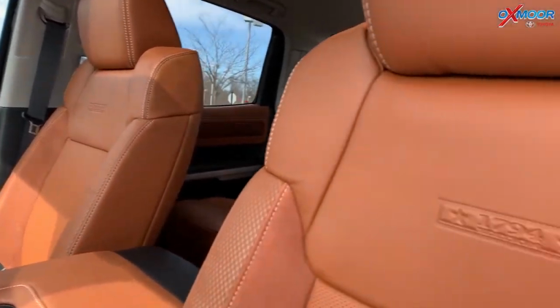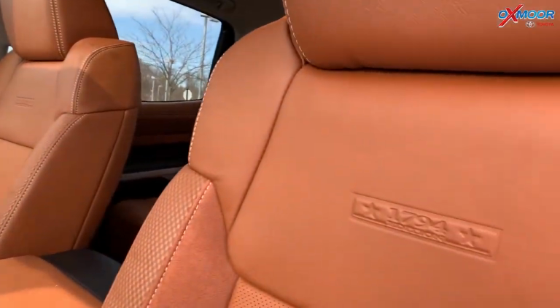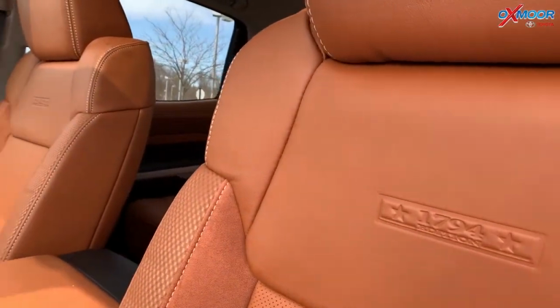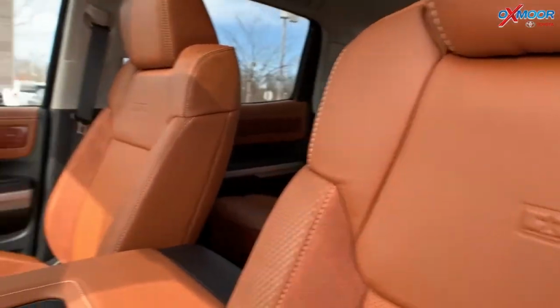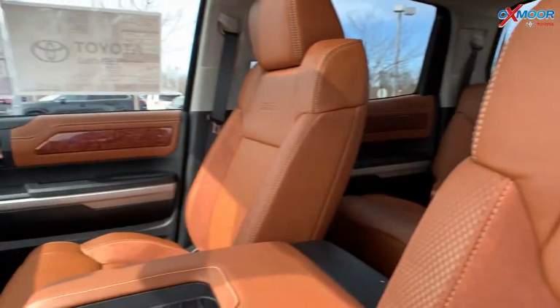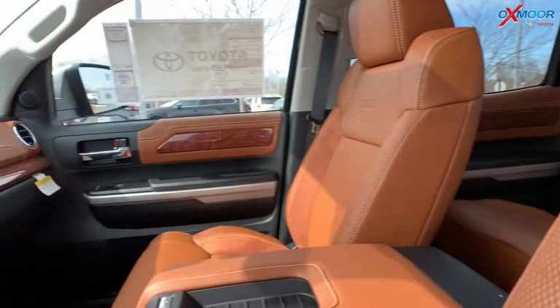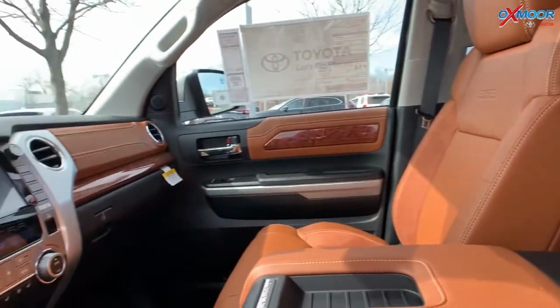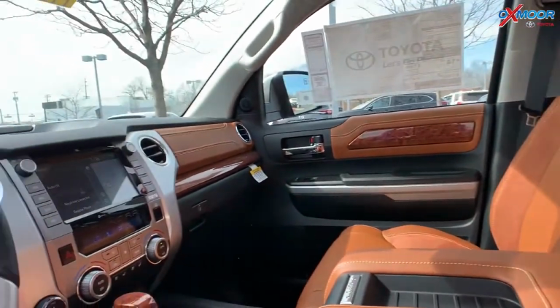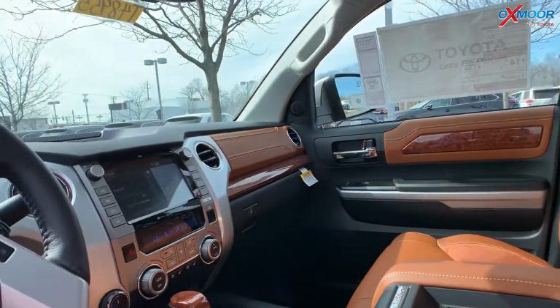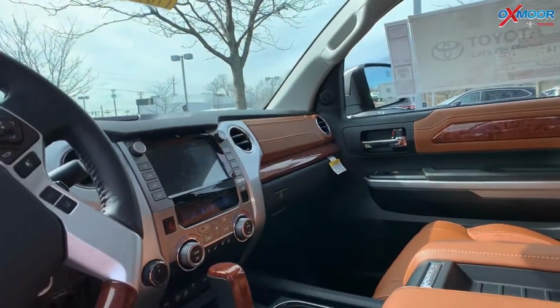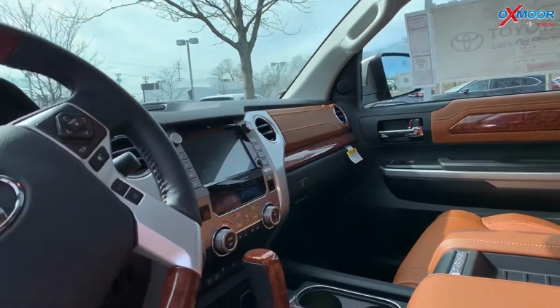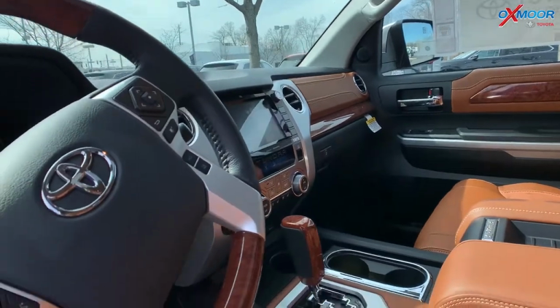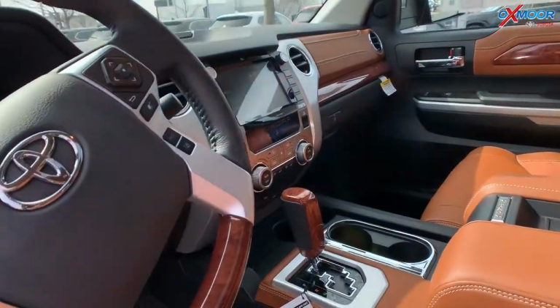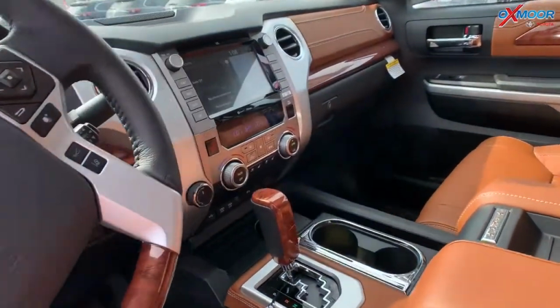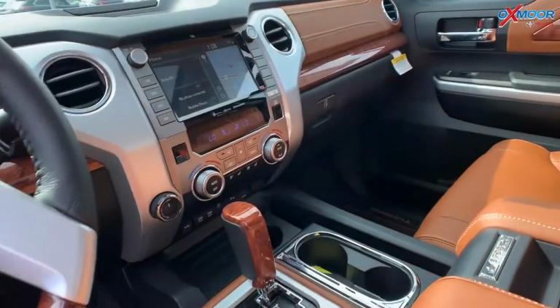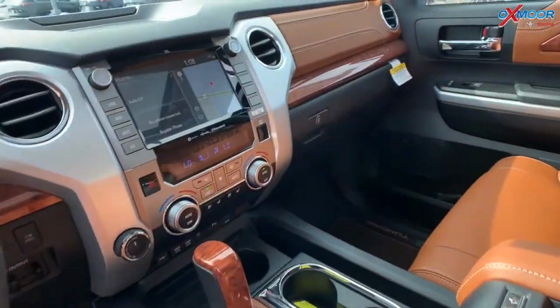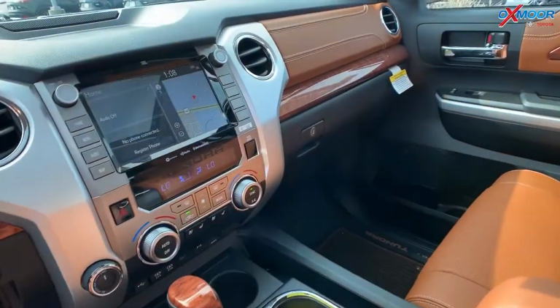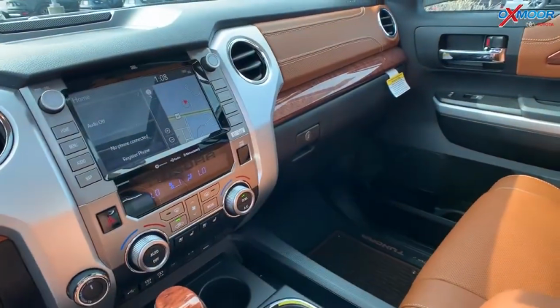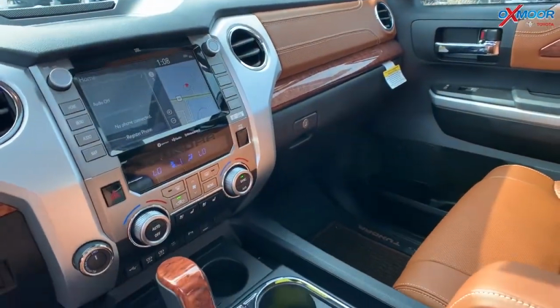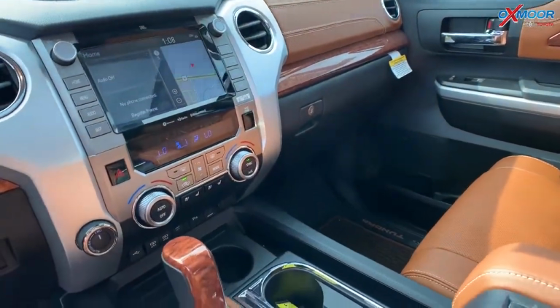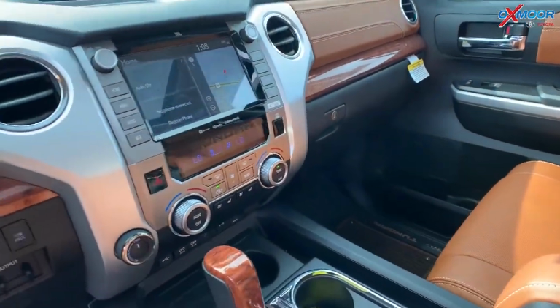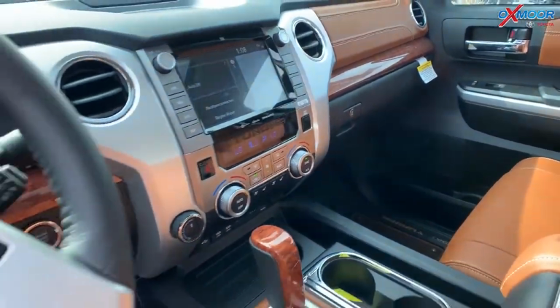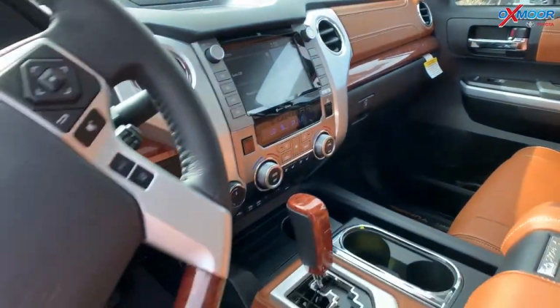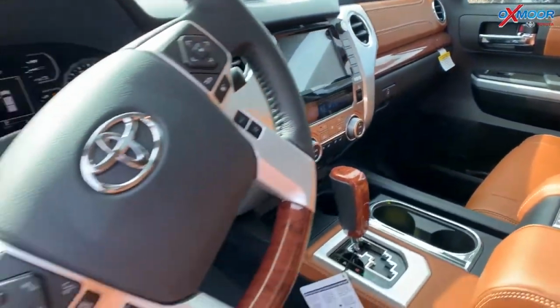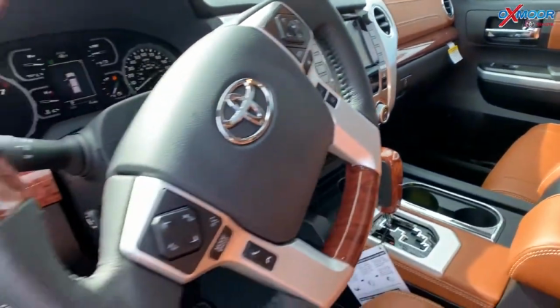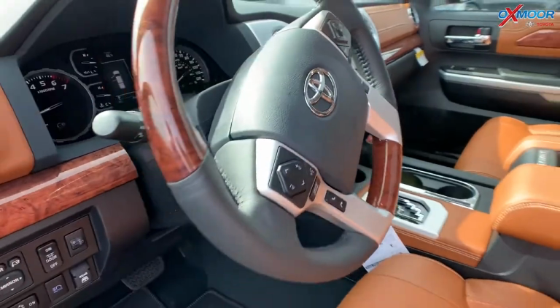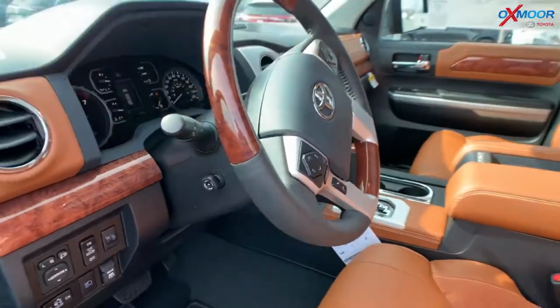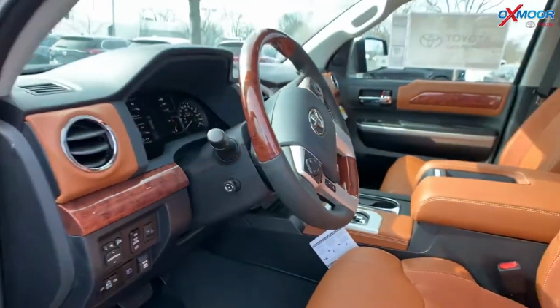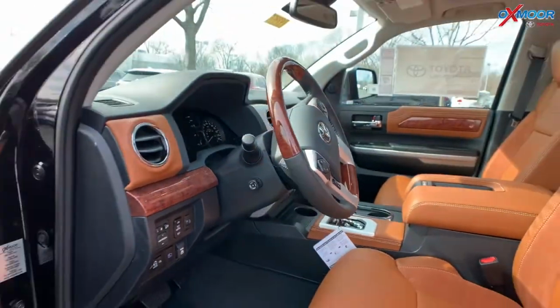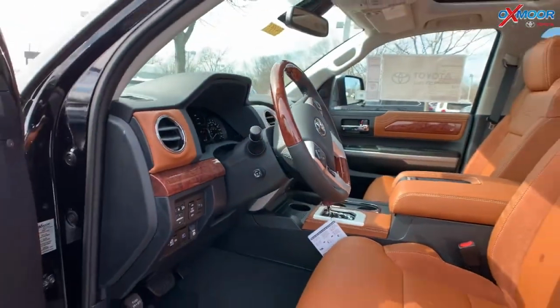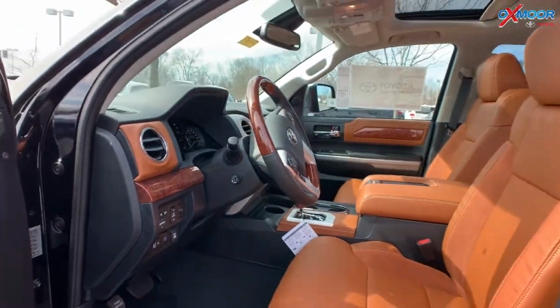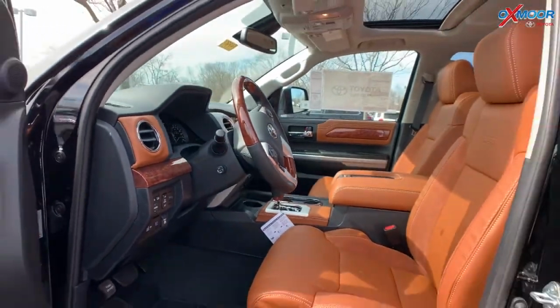Tons of luxury features. These are also heated and ventilated seats. This has Apple CarPlay, Android Auto all available in here. So you get your phone, you just plug it in and go.